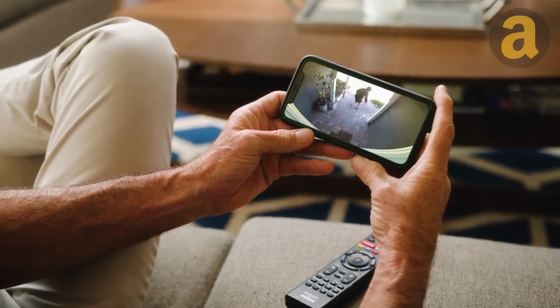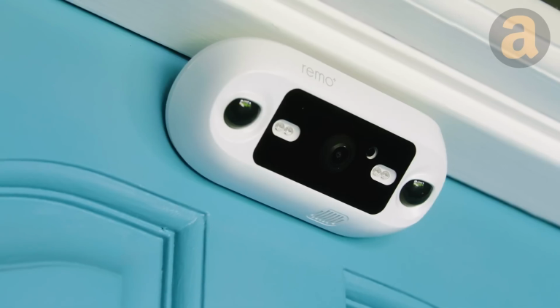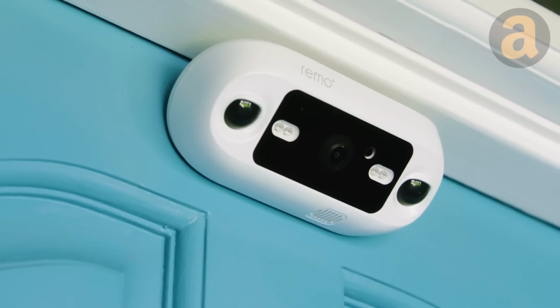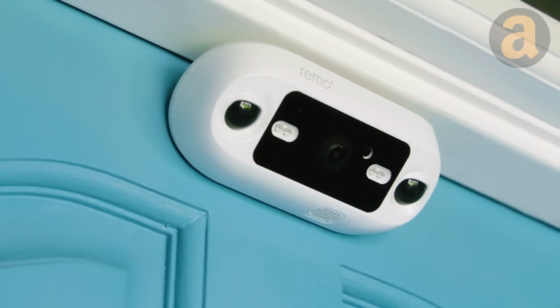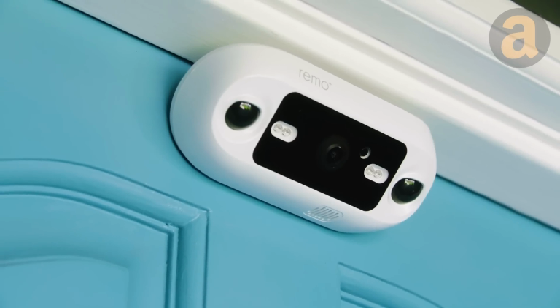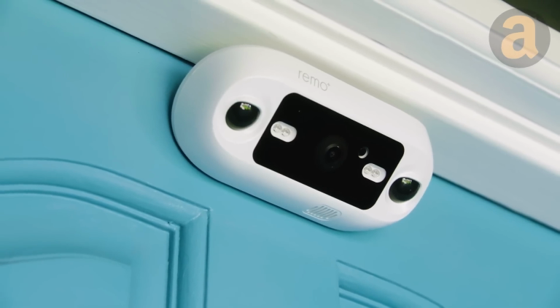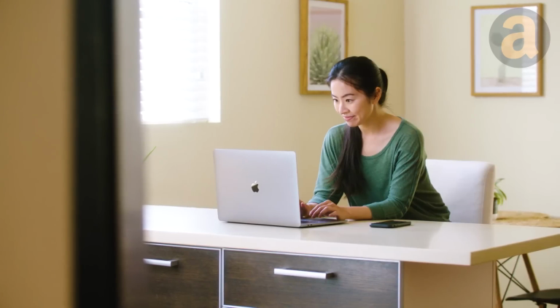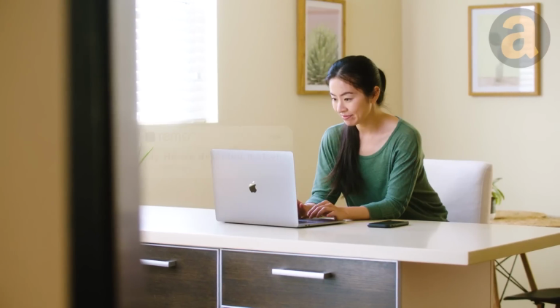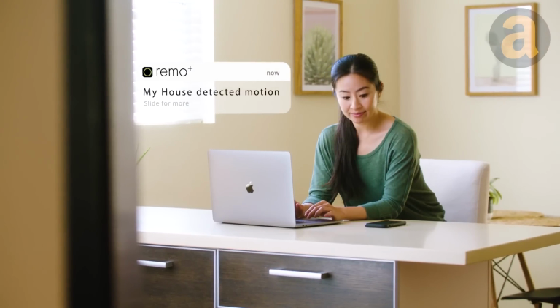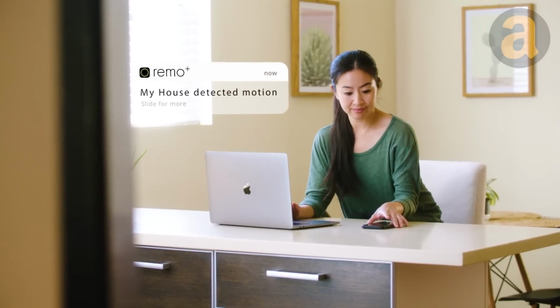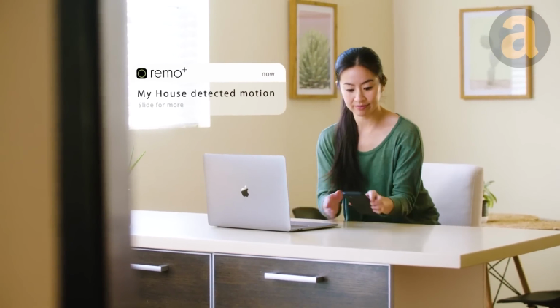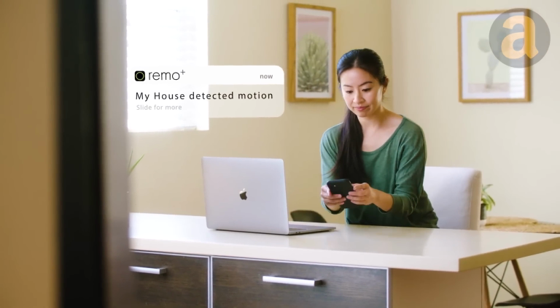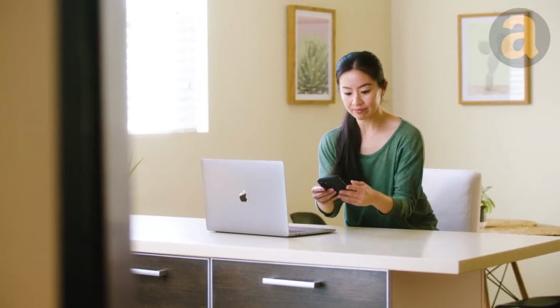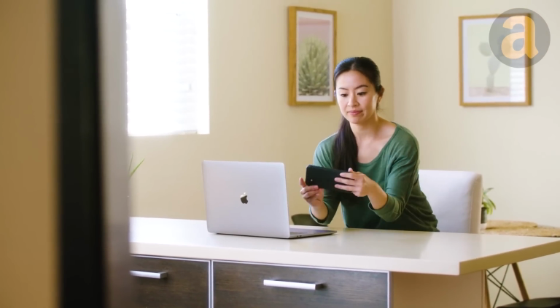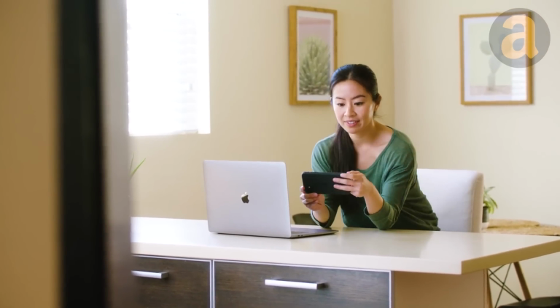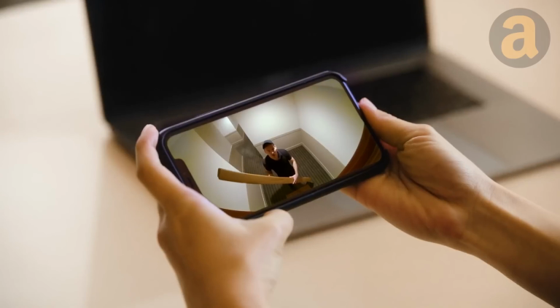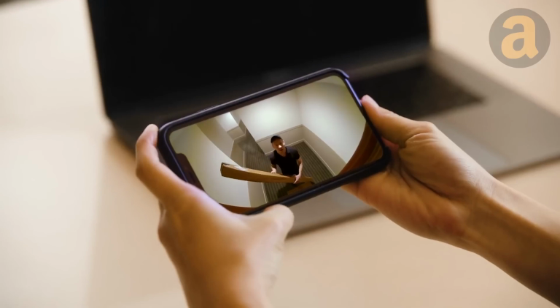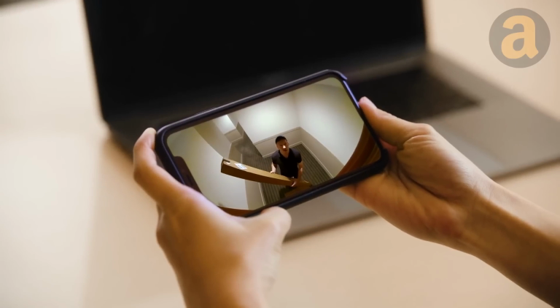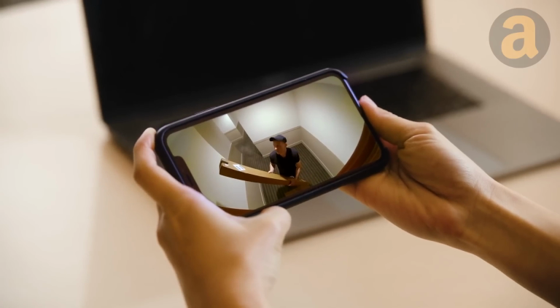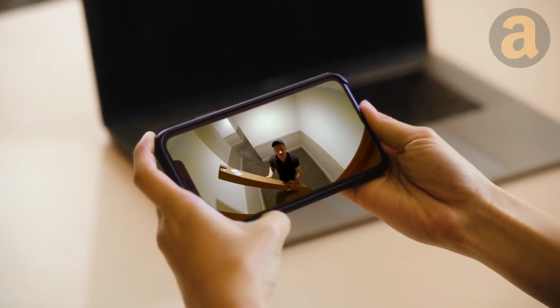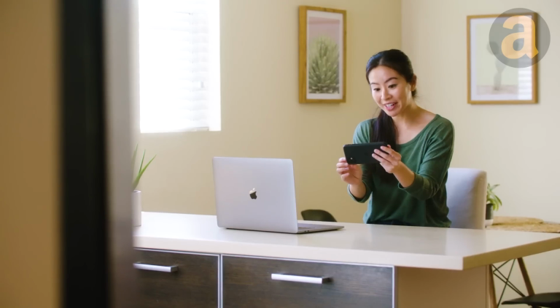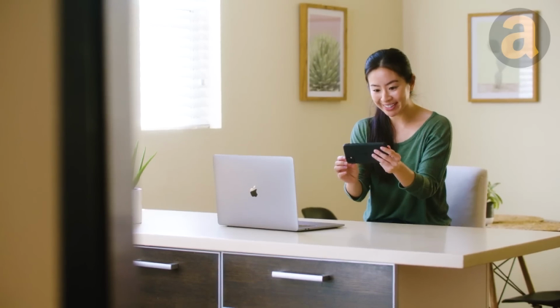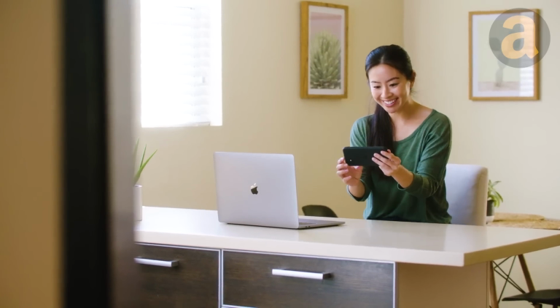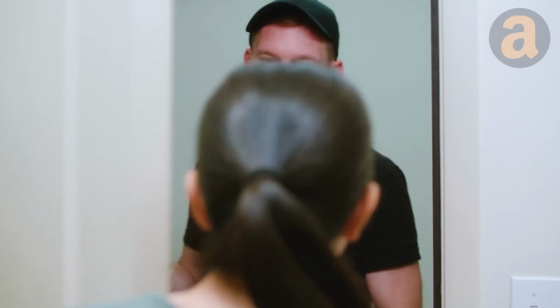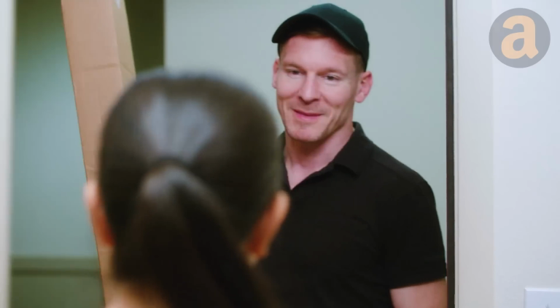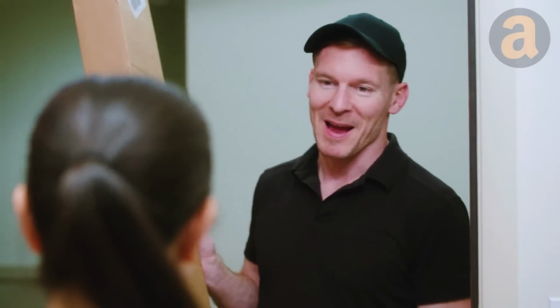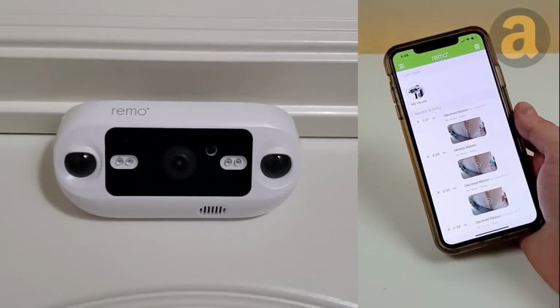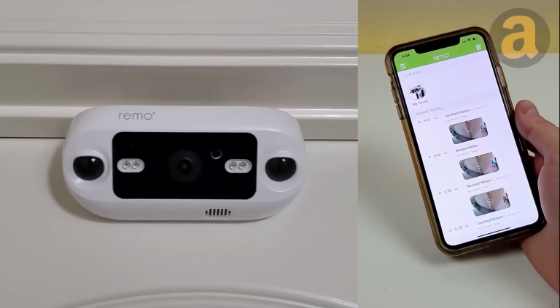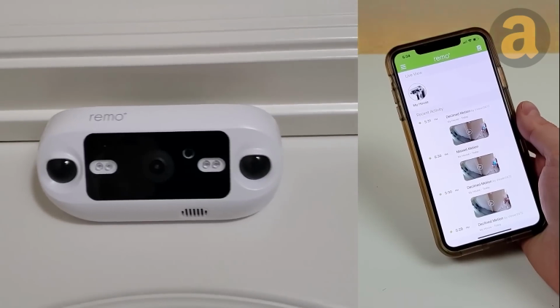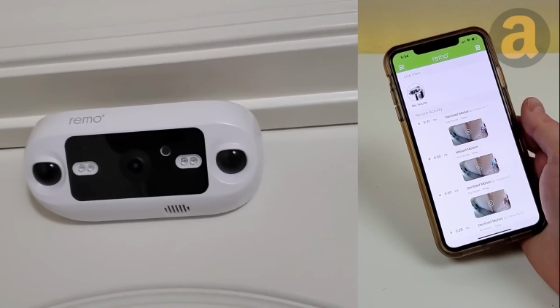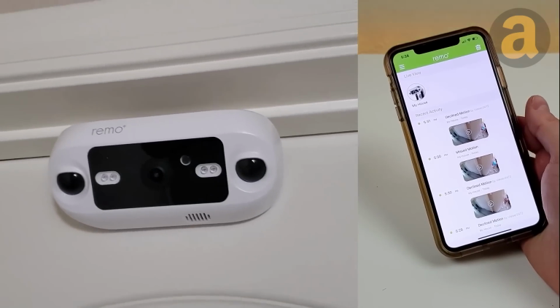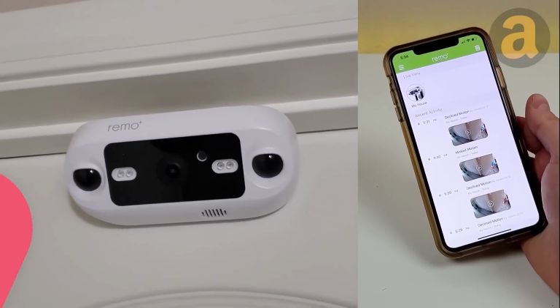Additionally, it sends instant push notifications to your smart device when activity is detected, allowing you to communicate with visitors through two-way audio. You can also remotely monitor your door and save recordings in the cloud if necessary.